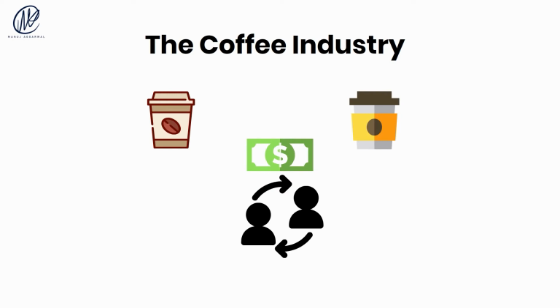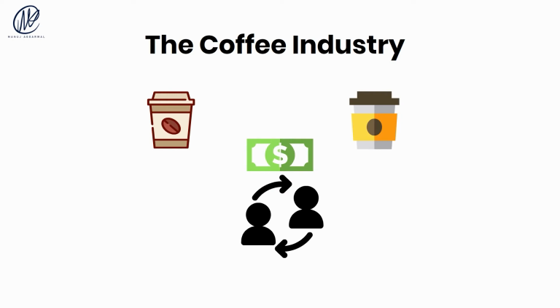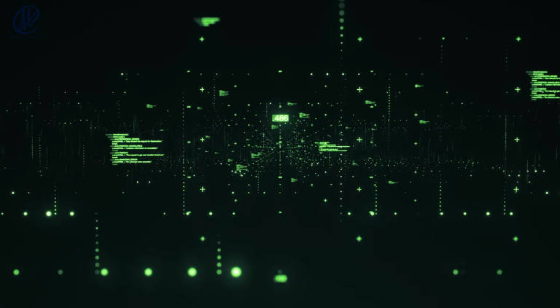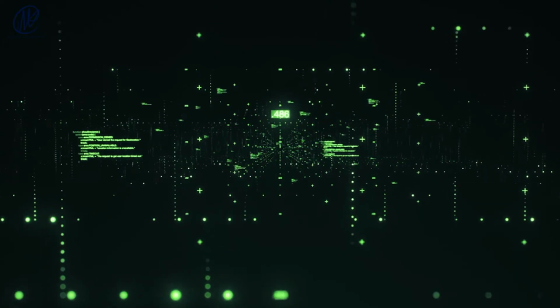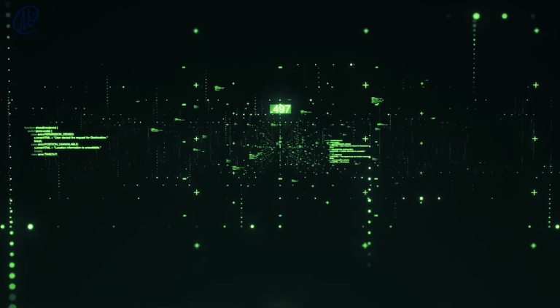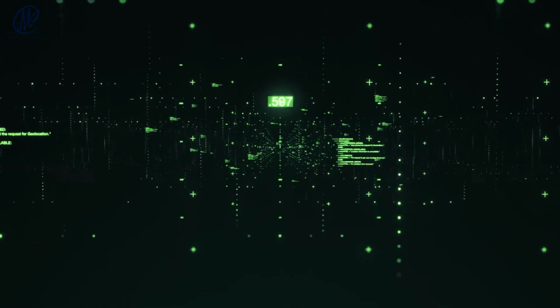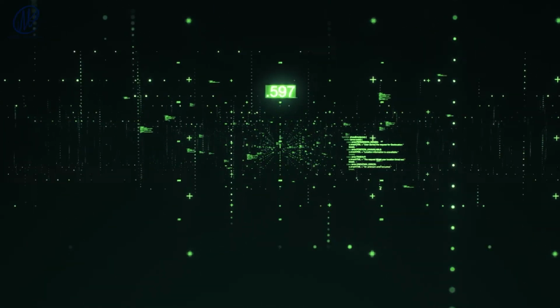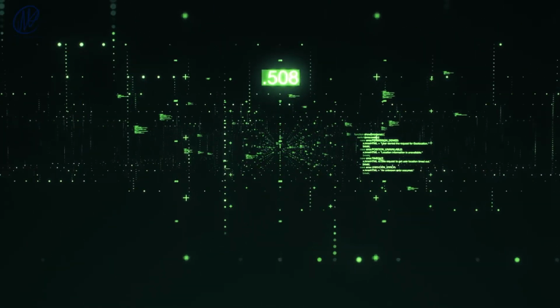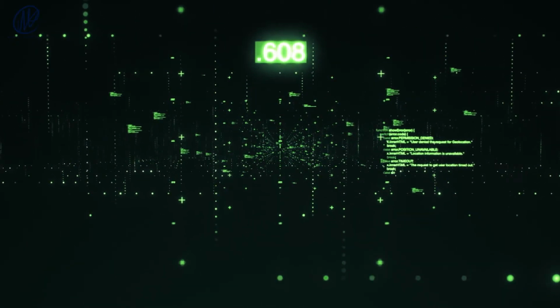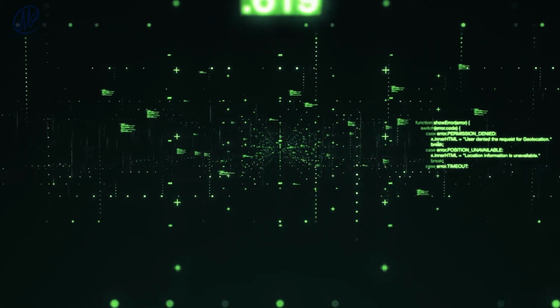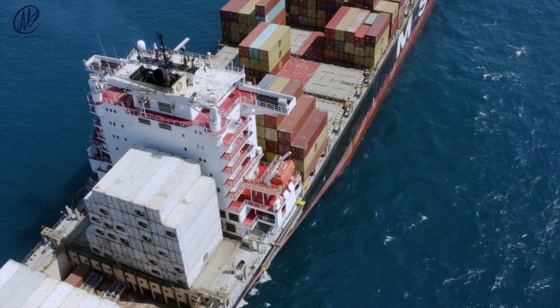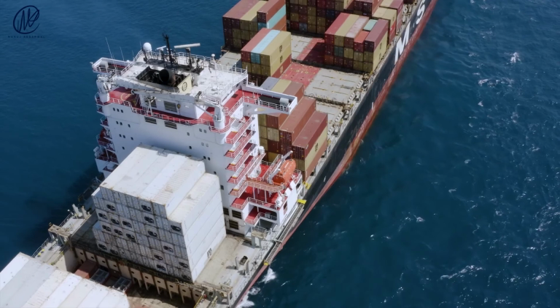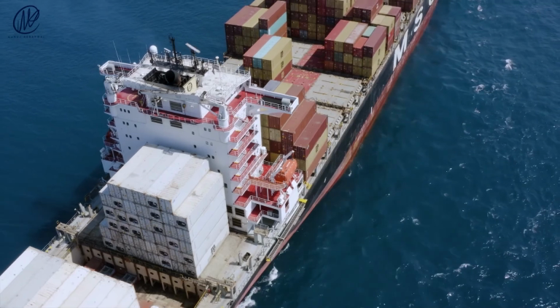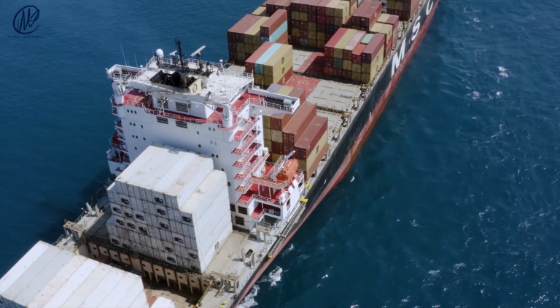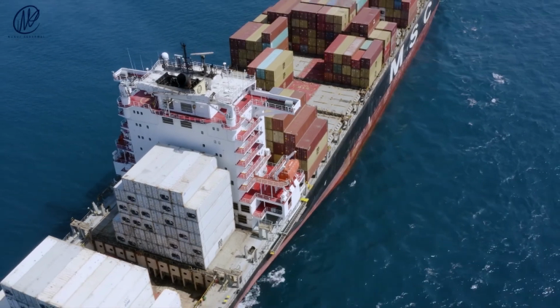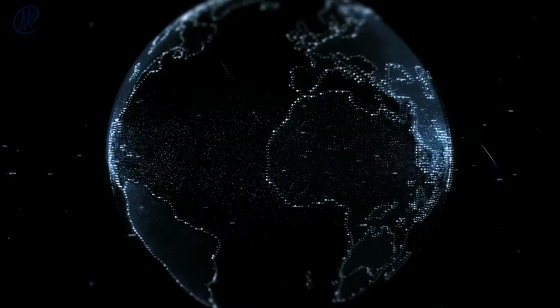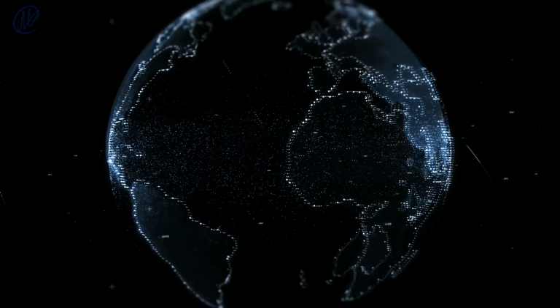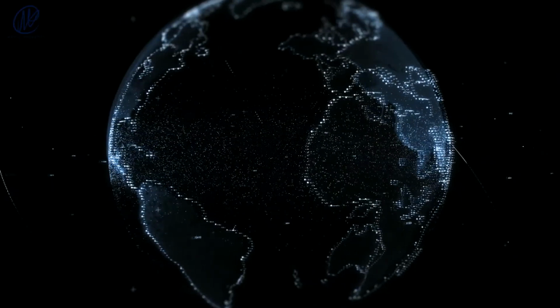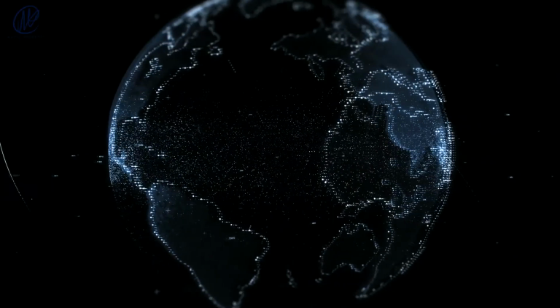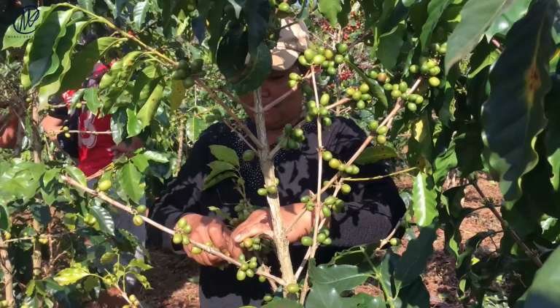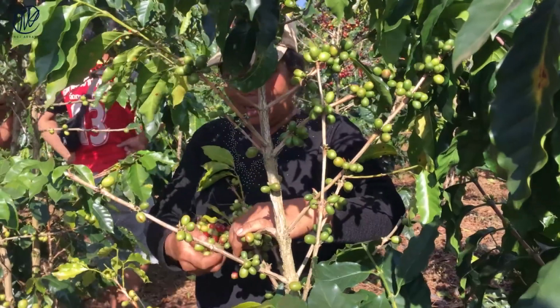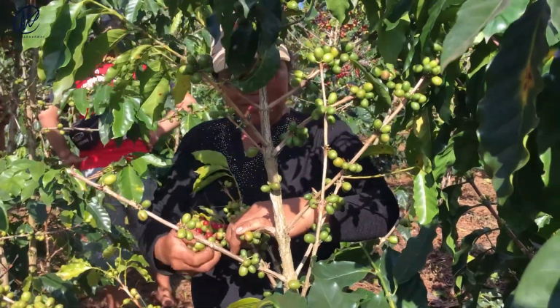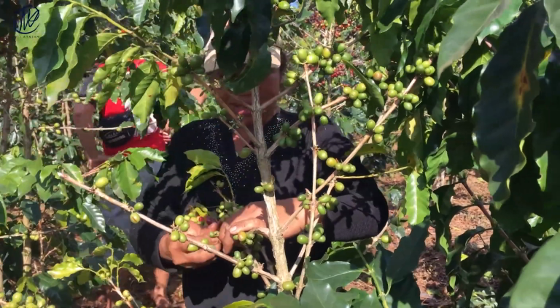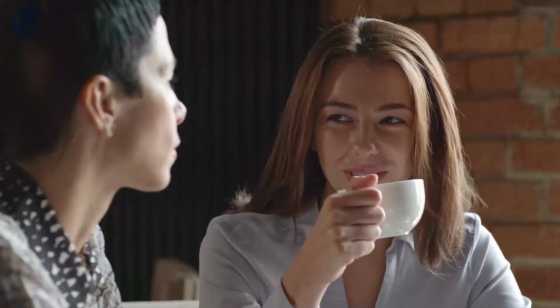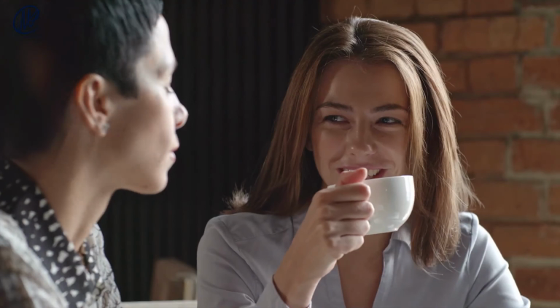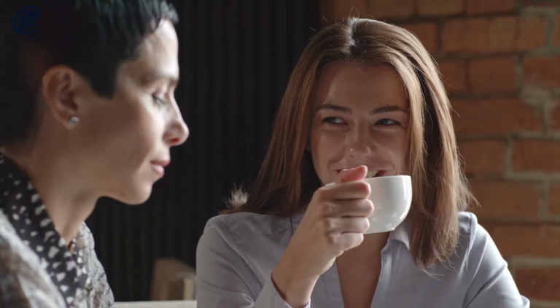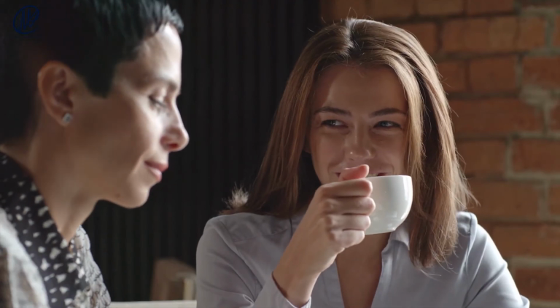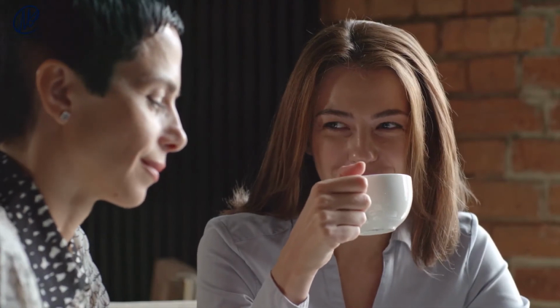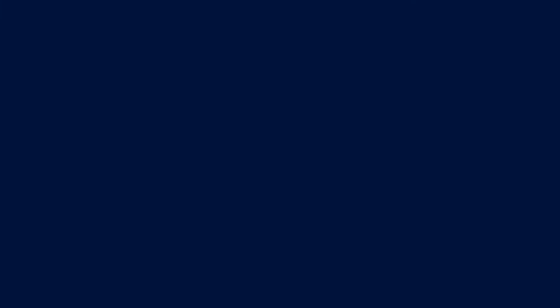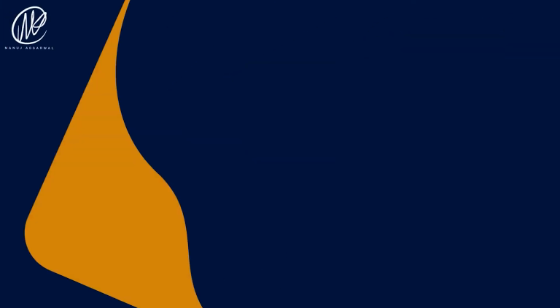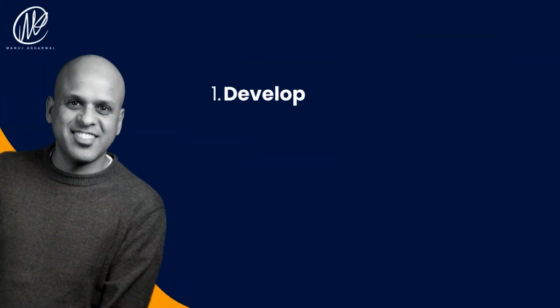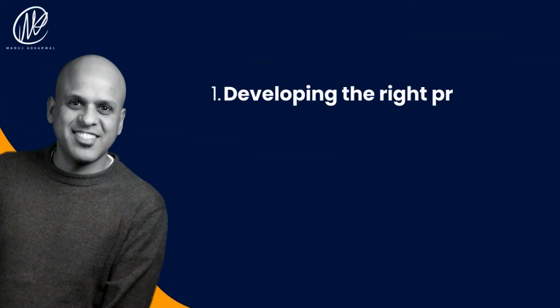The supply chain blockchain in the coffee industry is one example of how it can be used to pay suppliers. Bext360 is using blockchain technology to make it easier to keep track of all parts of the world's coffee trade, from the farmer to the customer. This will make the supply chain more efficient.